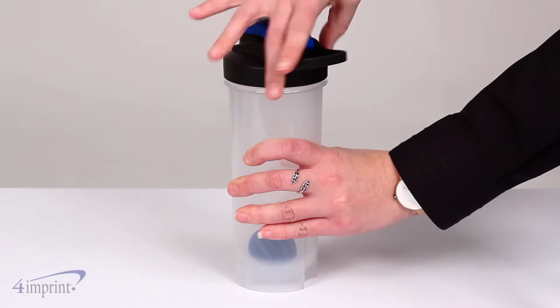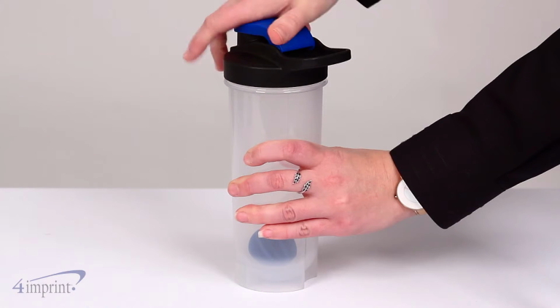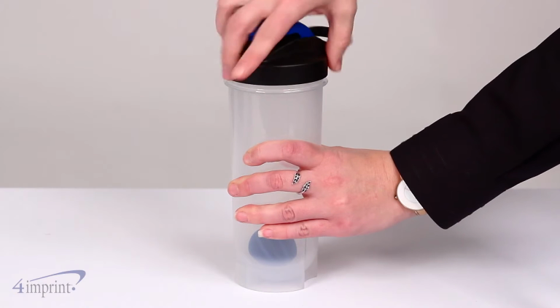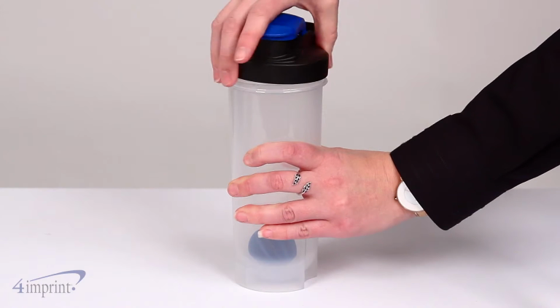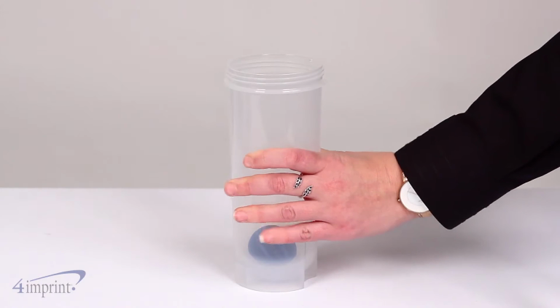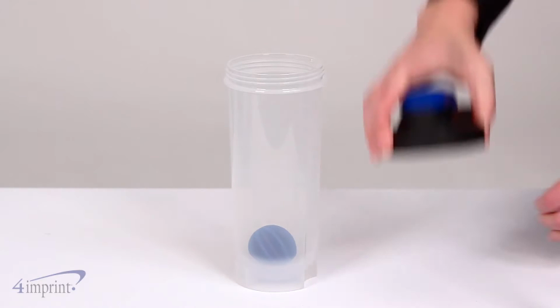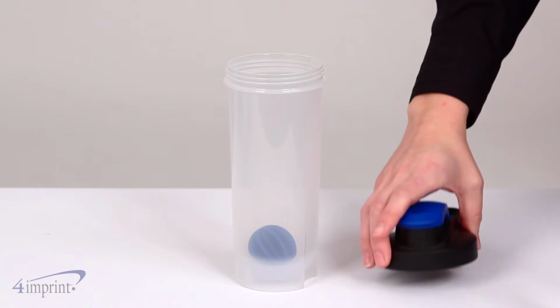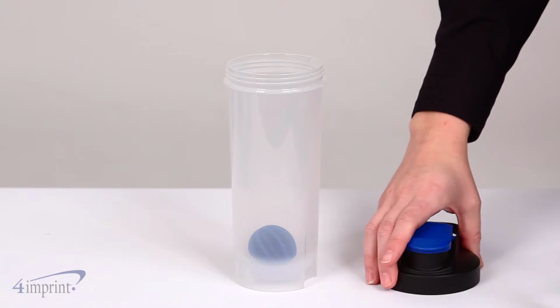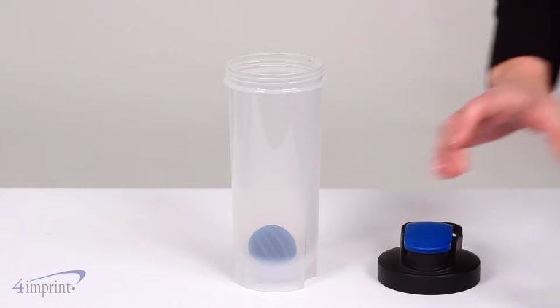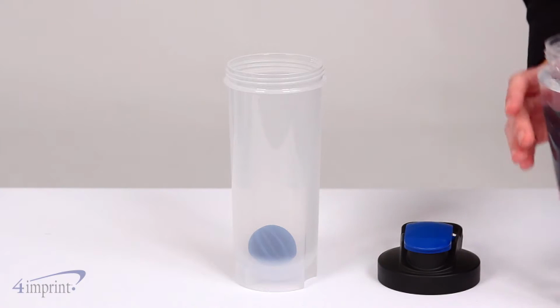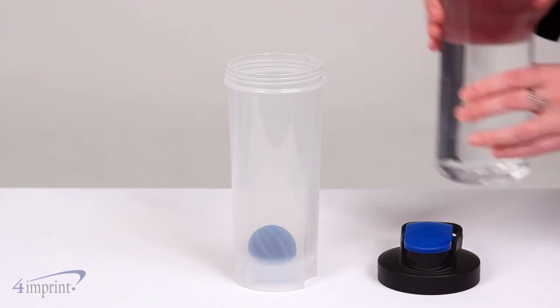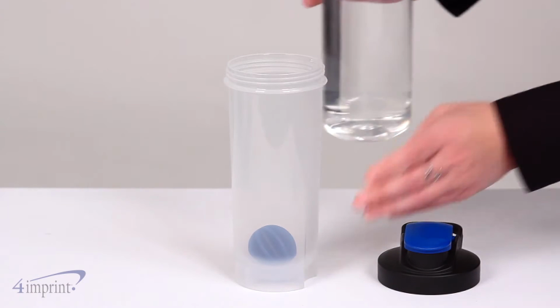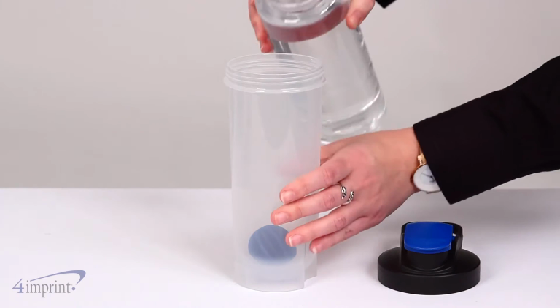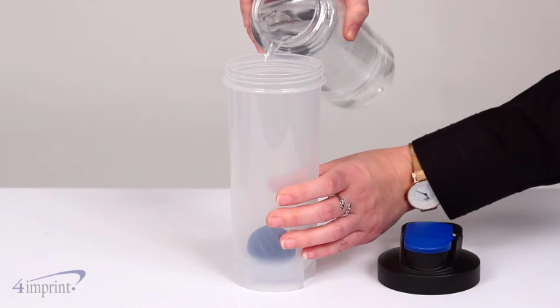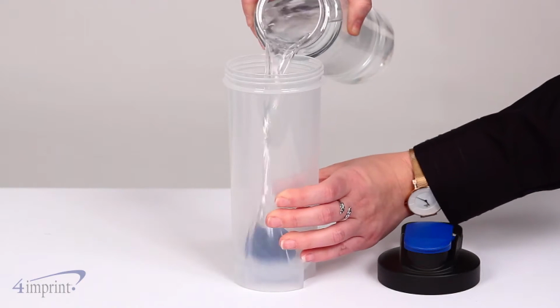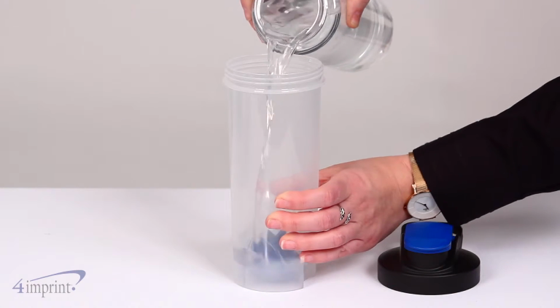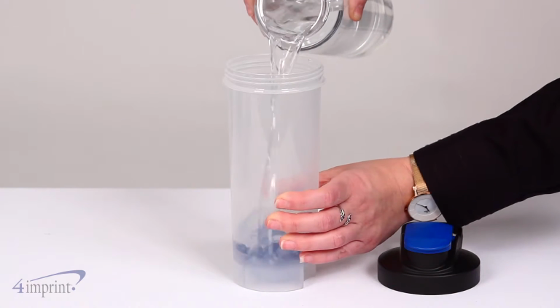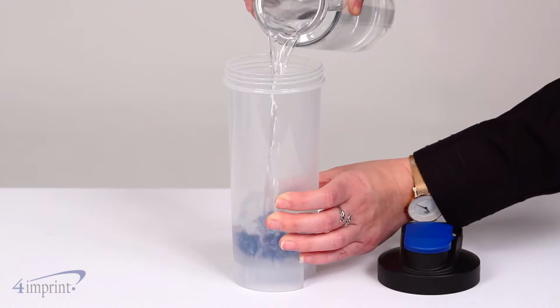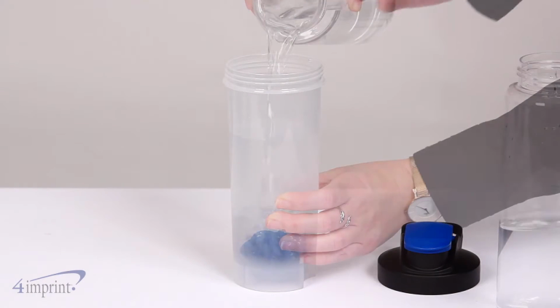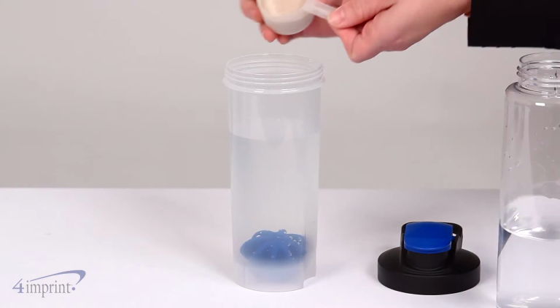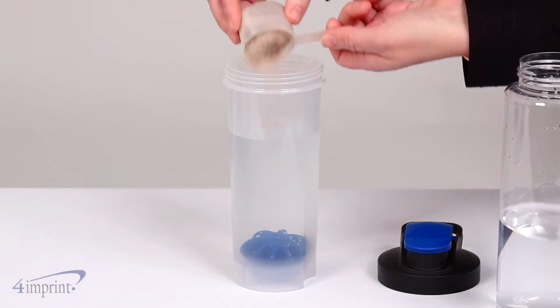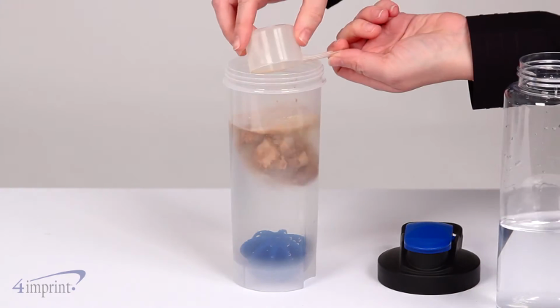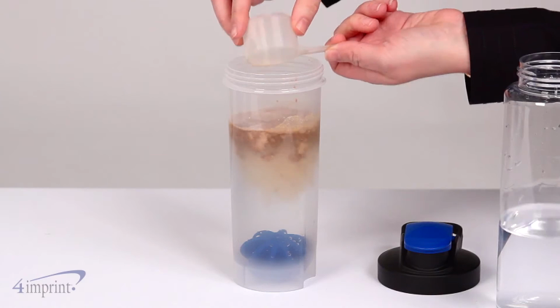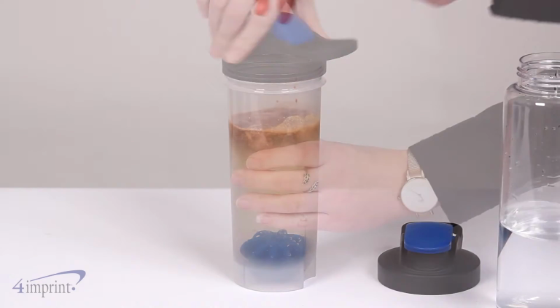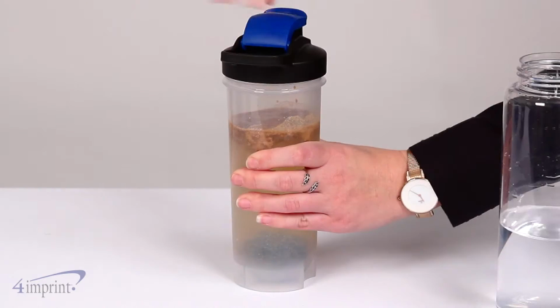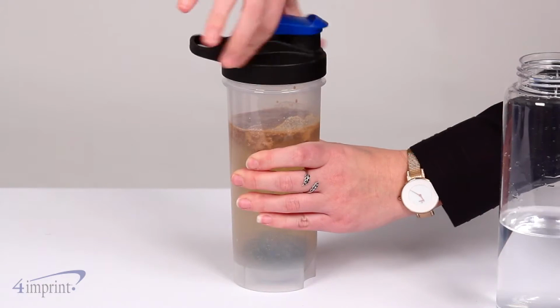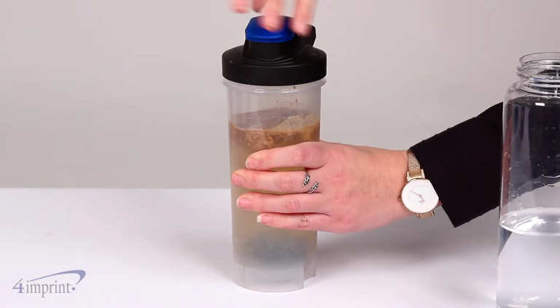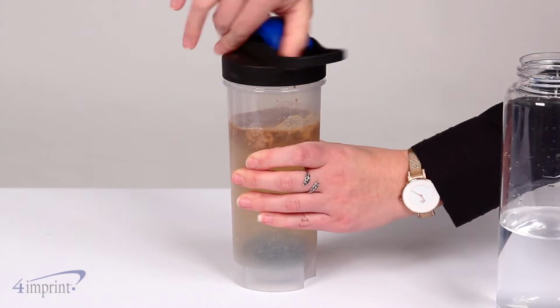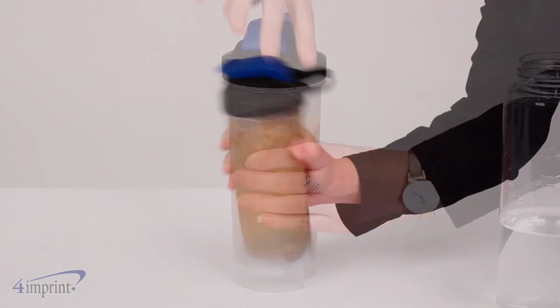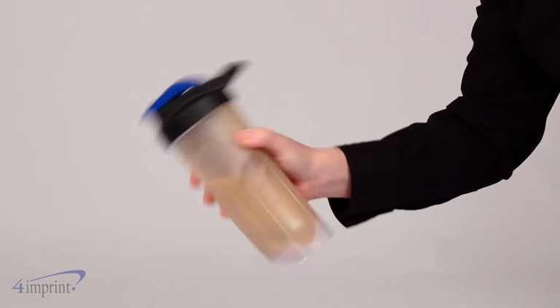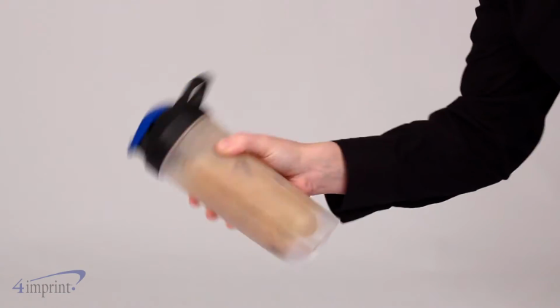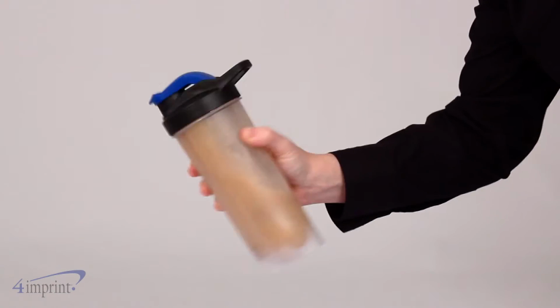To use, just unscrew the lid, add in liquid and powder, replace the lid, and shake until well blended.